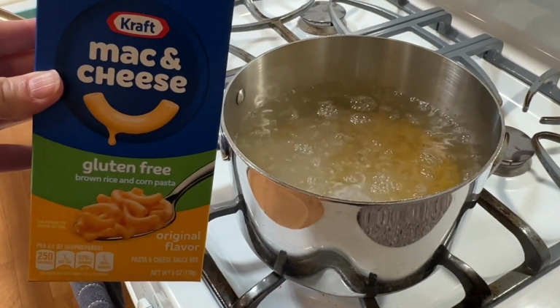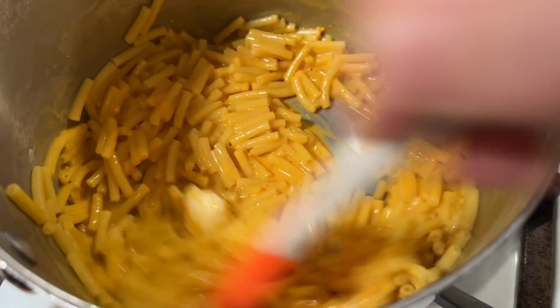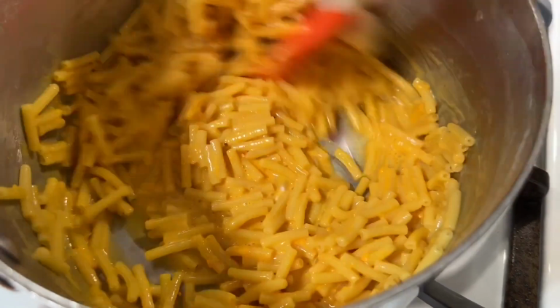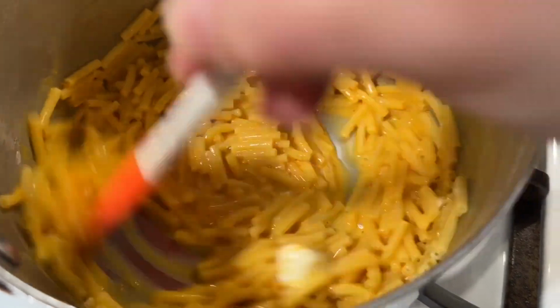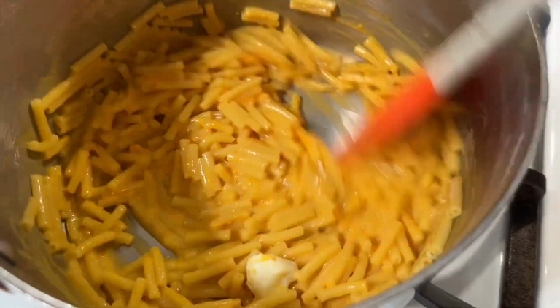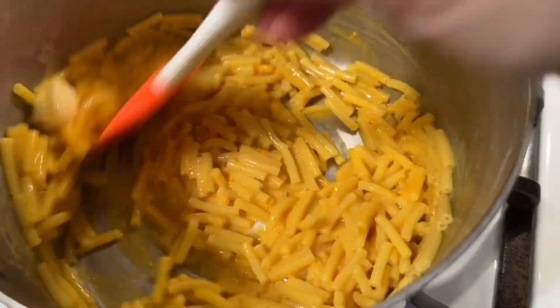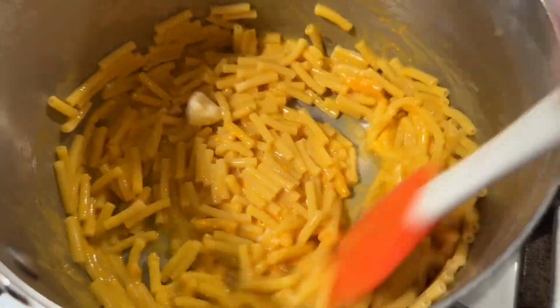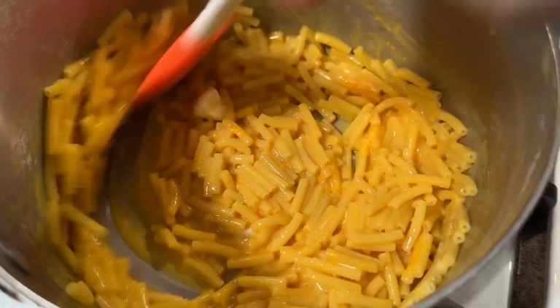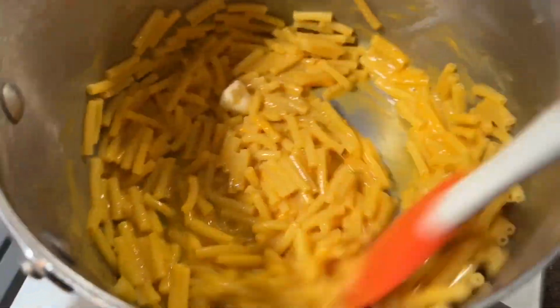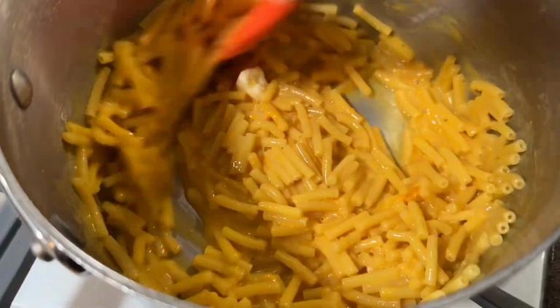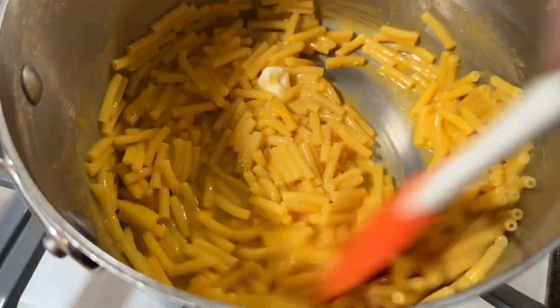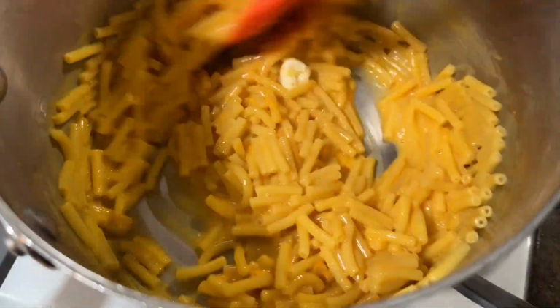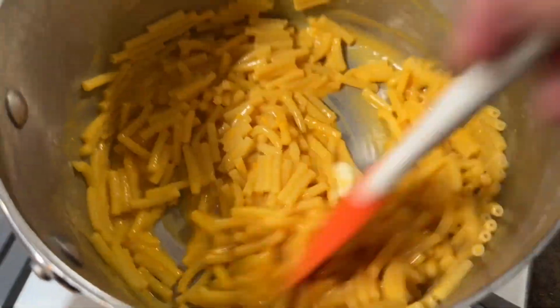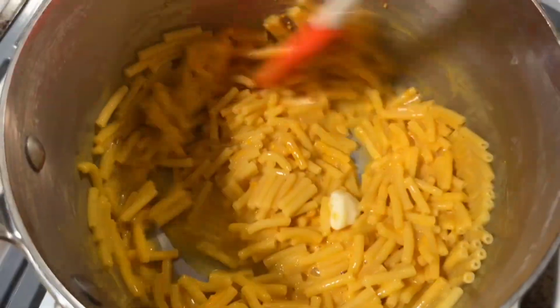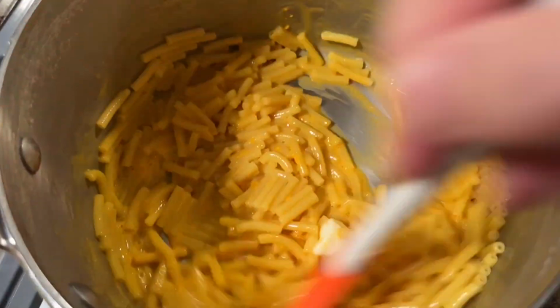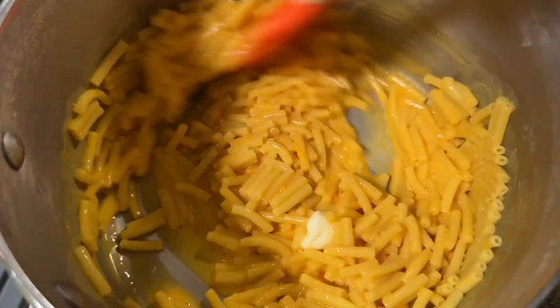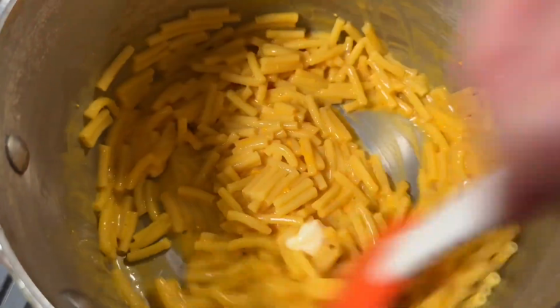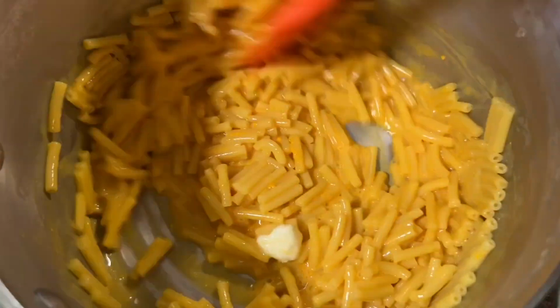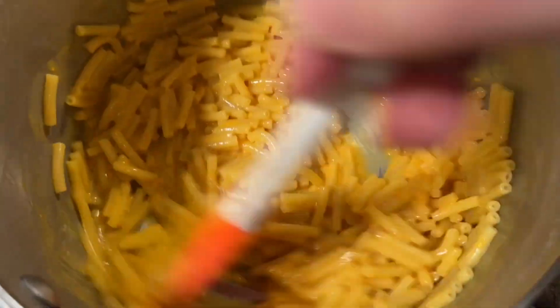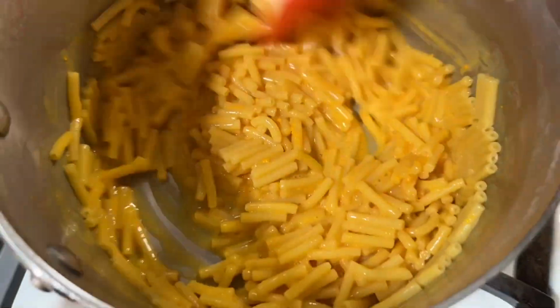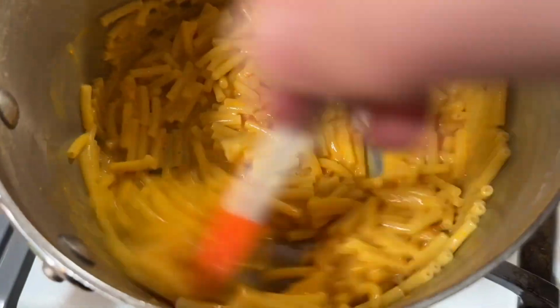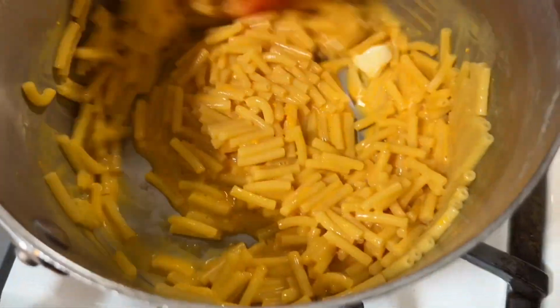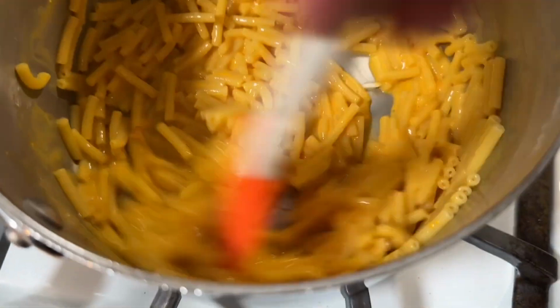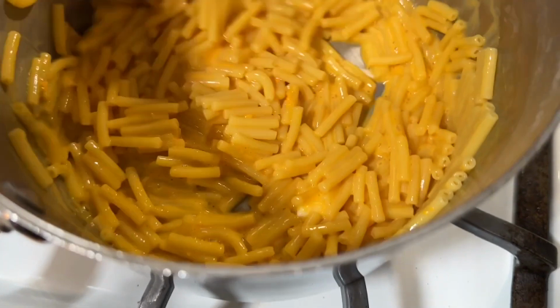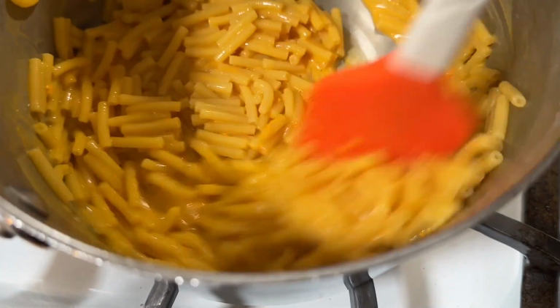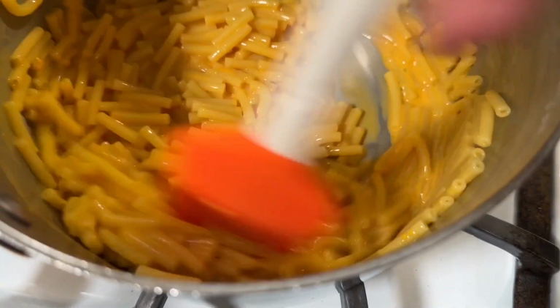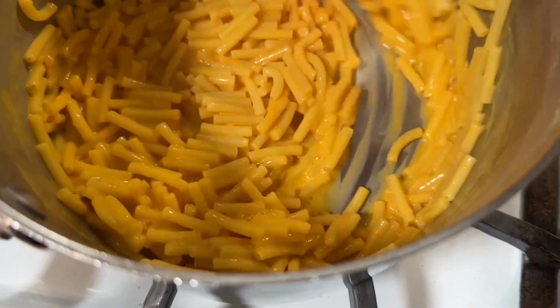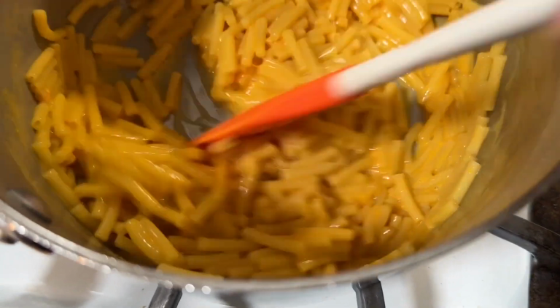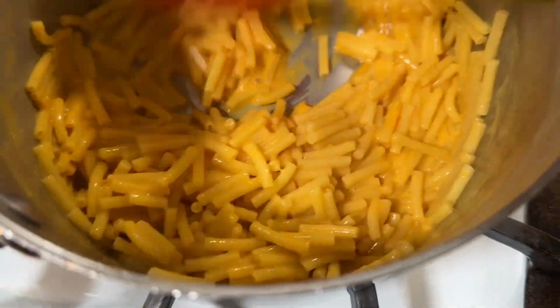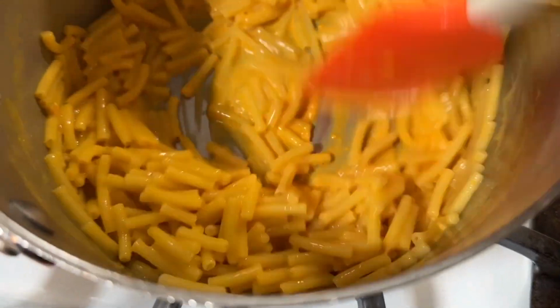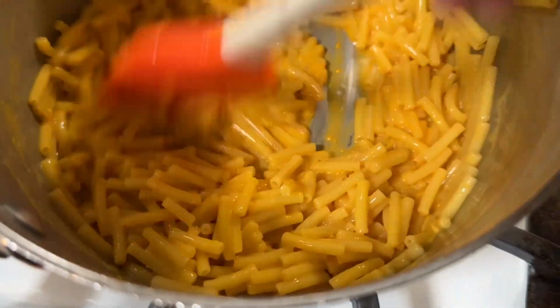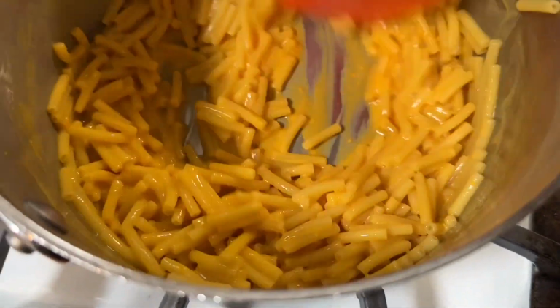It's quick and easy to prepare just like the original. You just boil the noodles, add your milk and butter and the cheese and that is it.